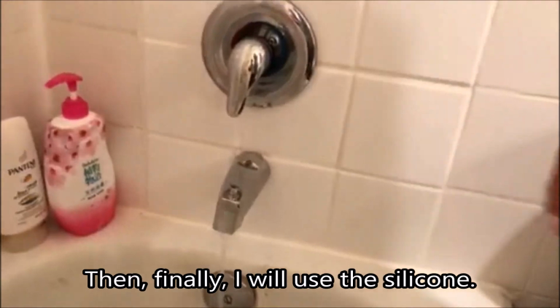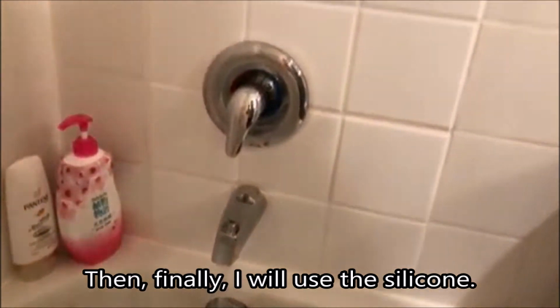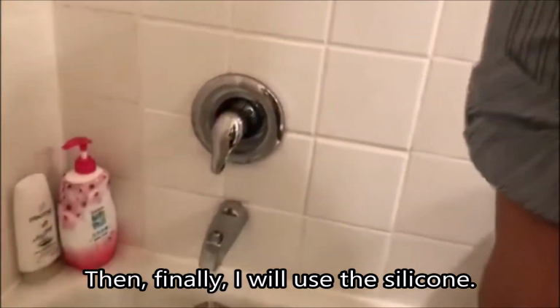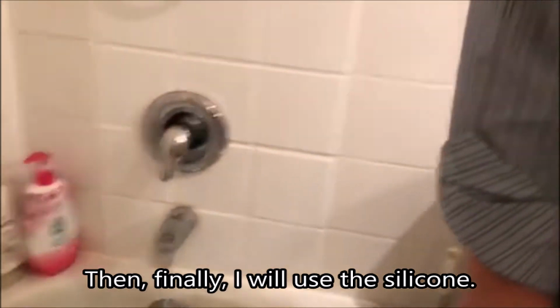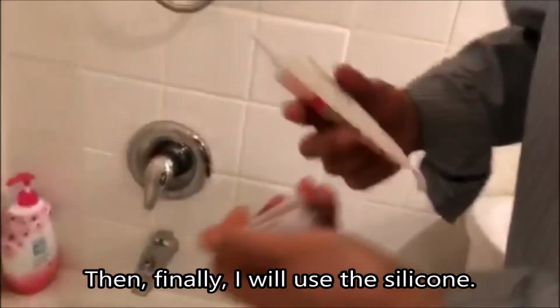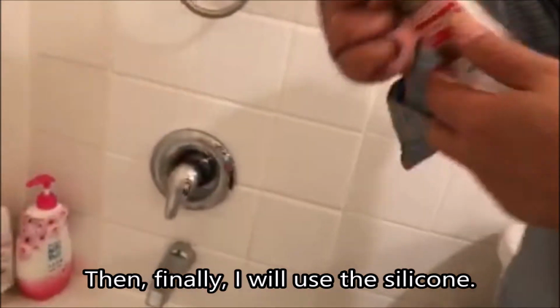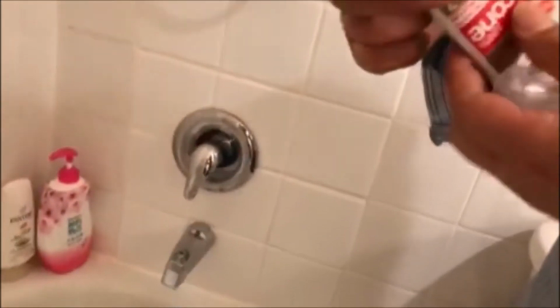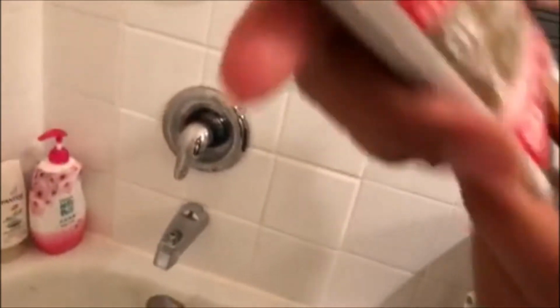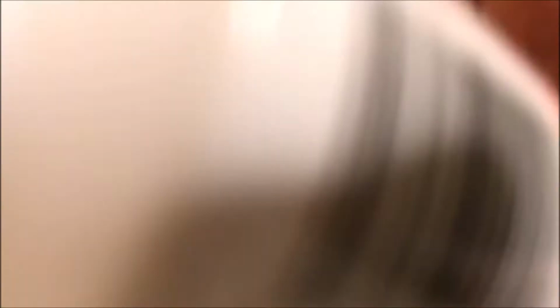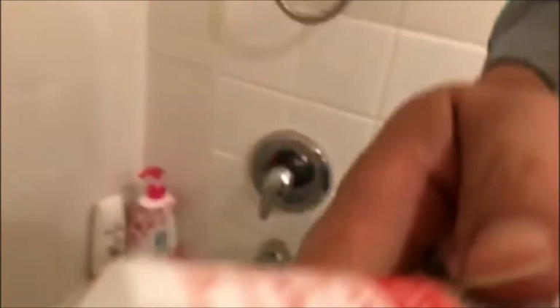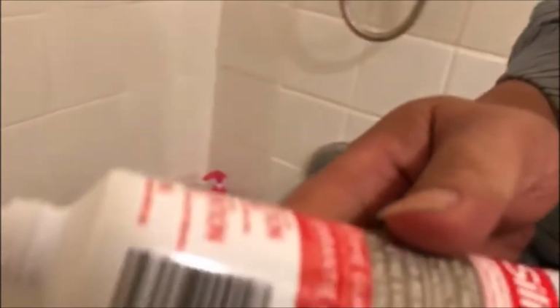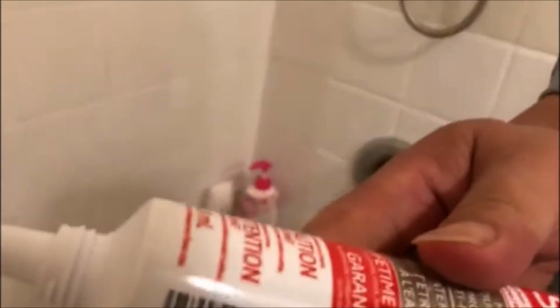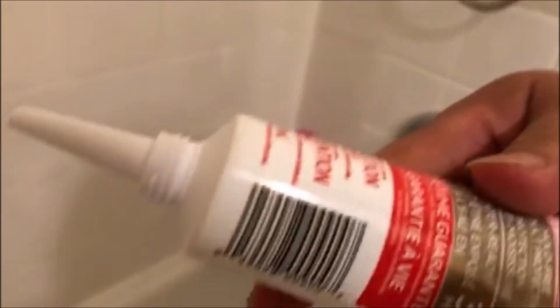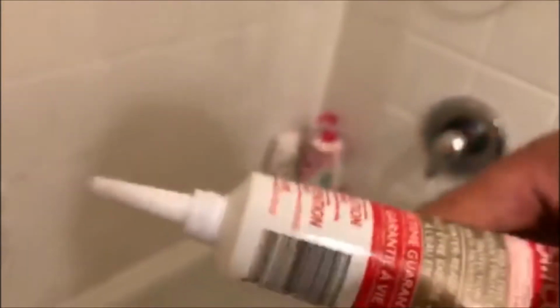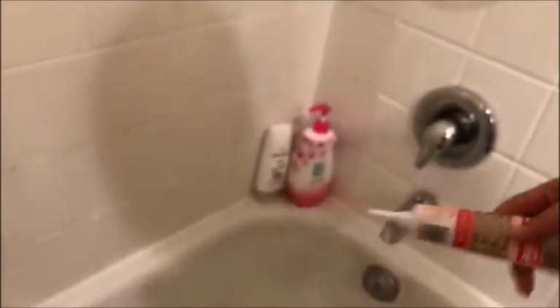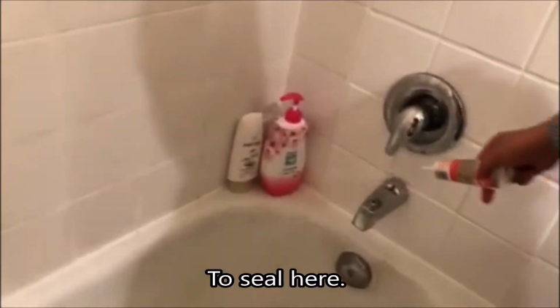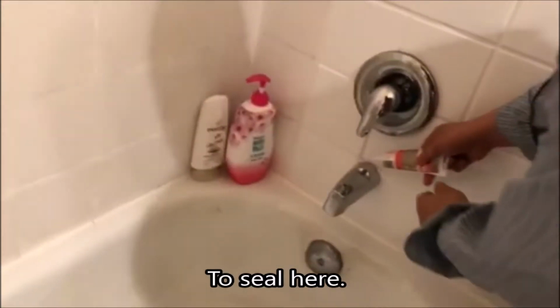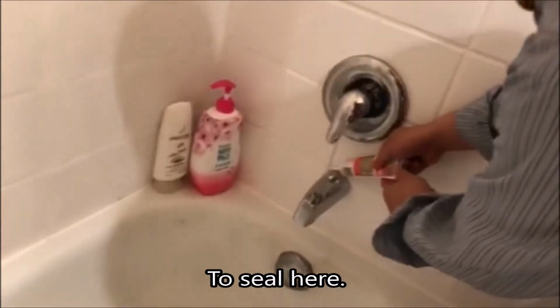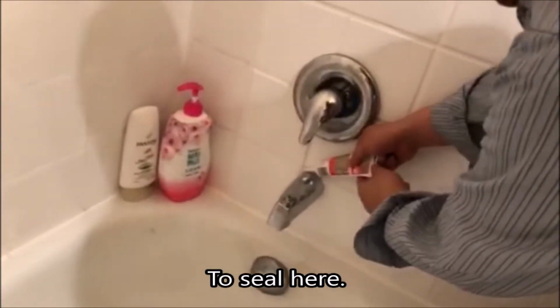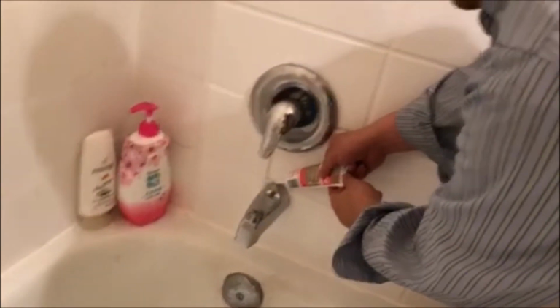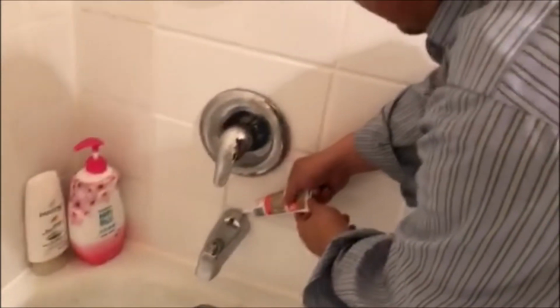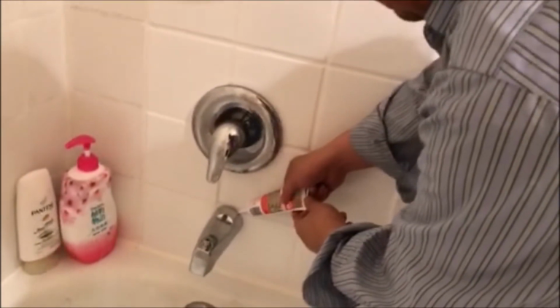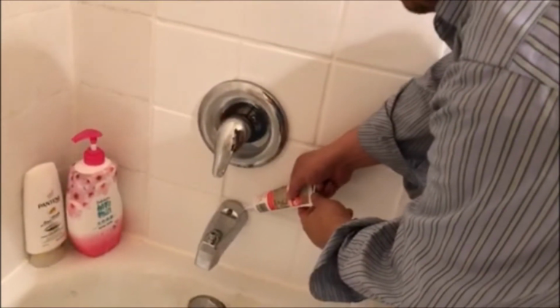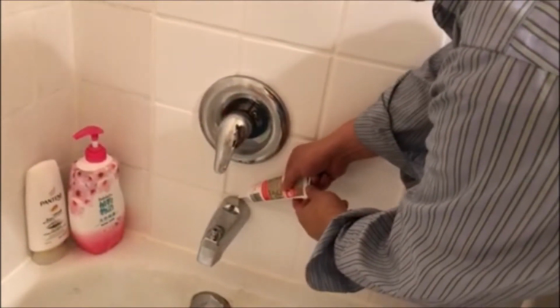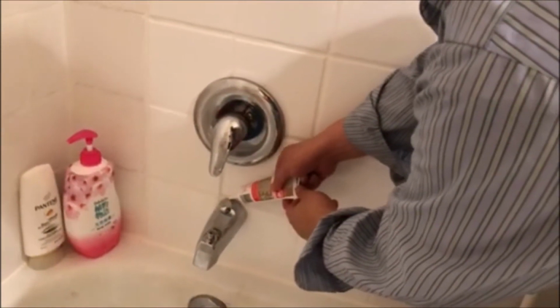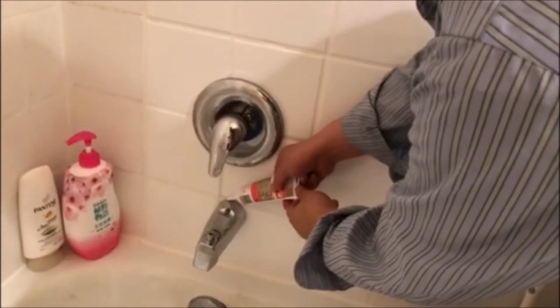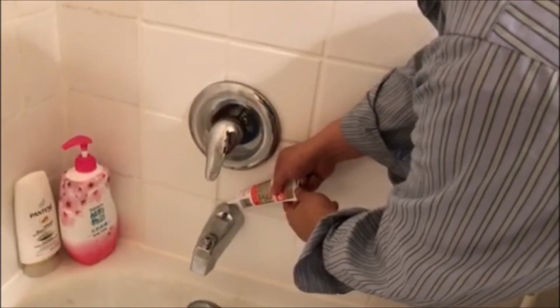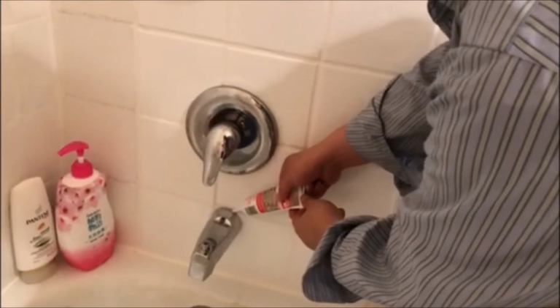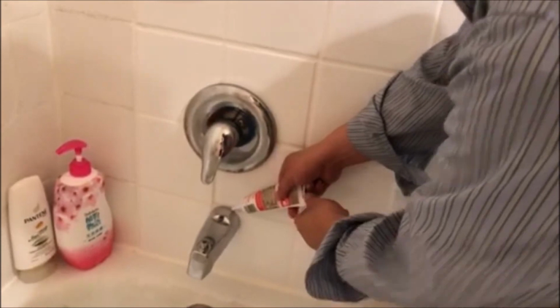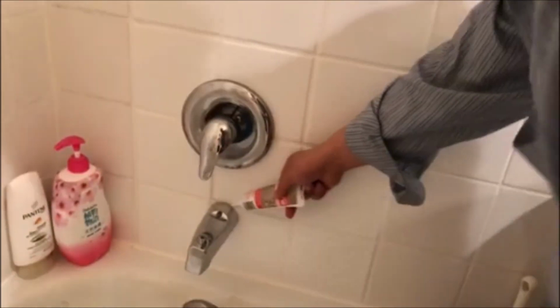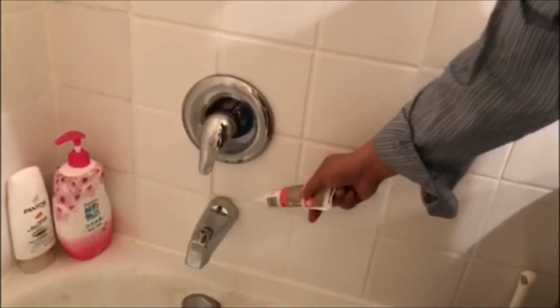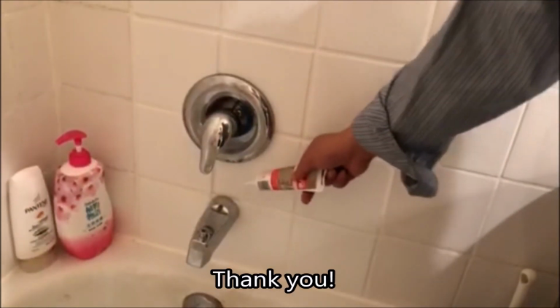Finally, I will apply silicone to seal here — seal the piece. Thank you. Take care. See you.